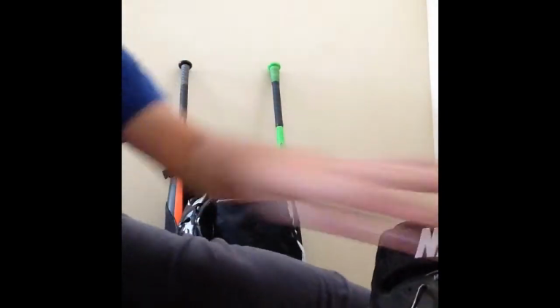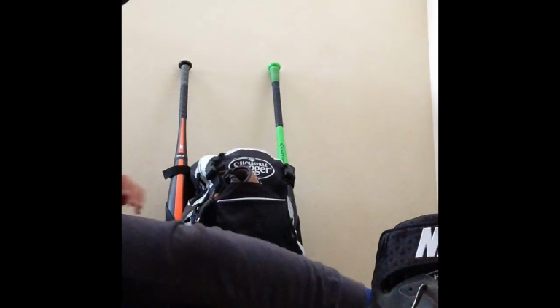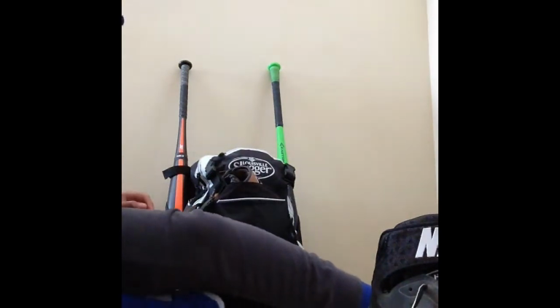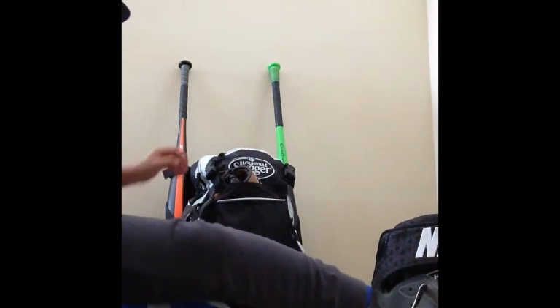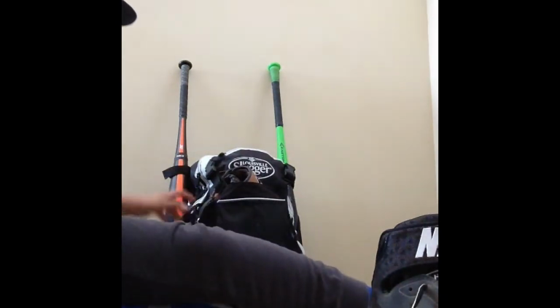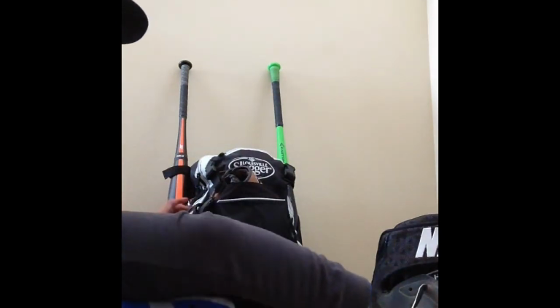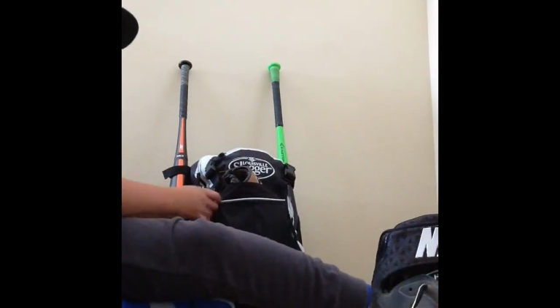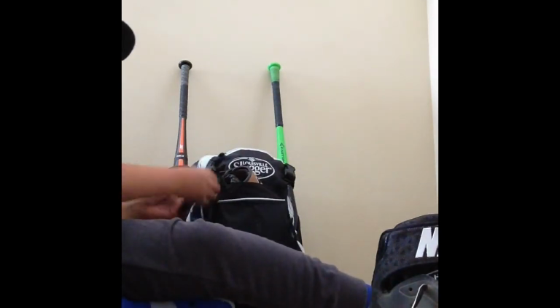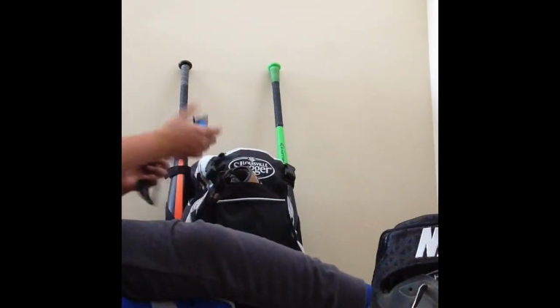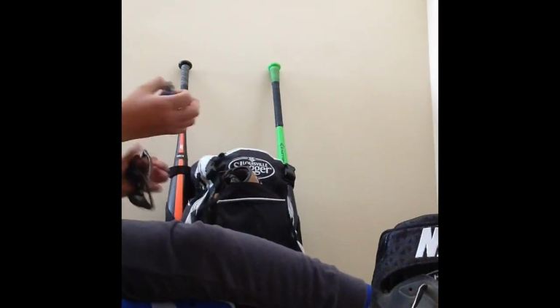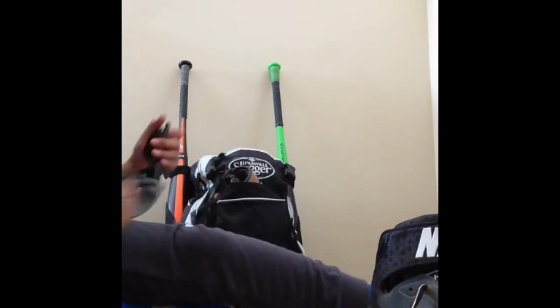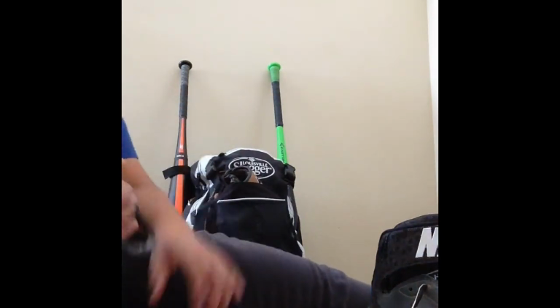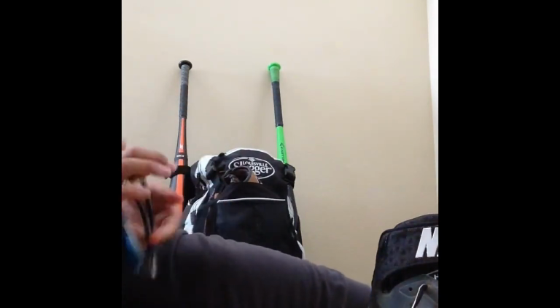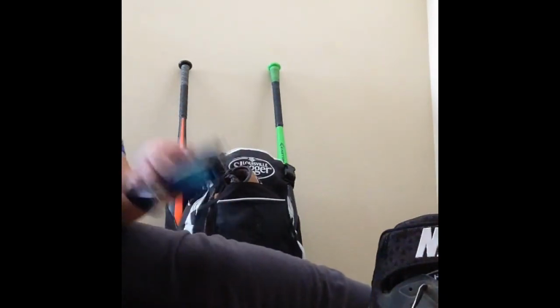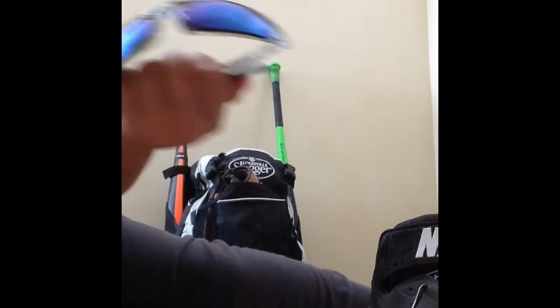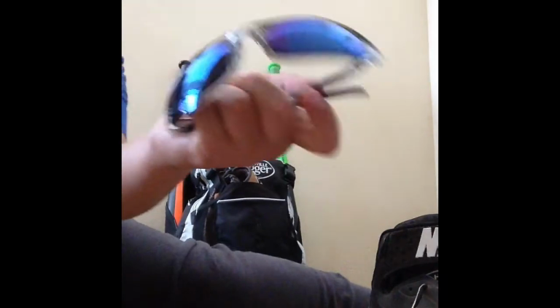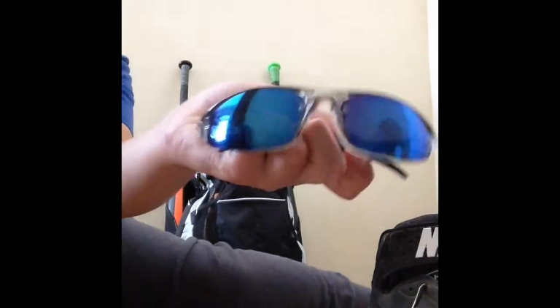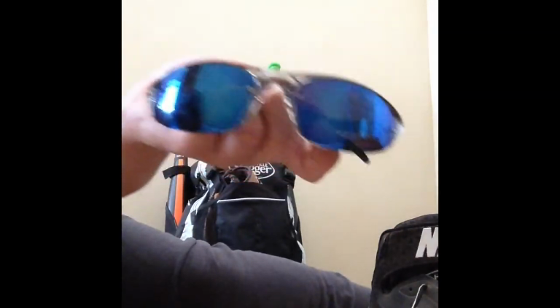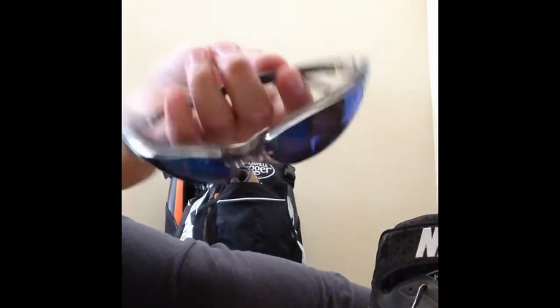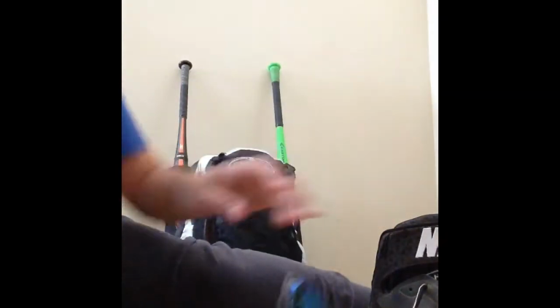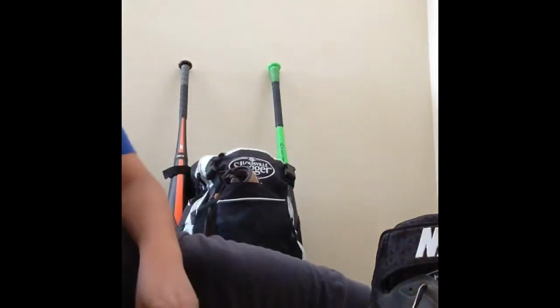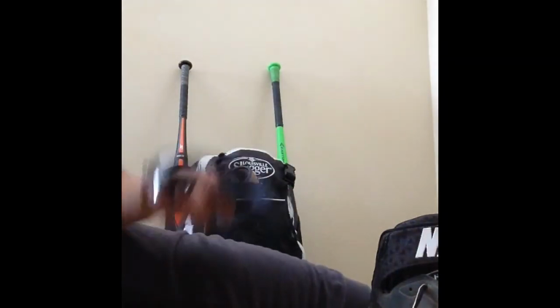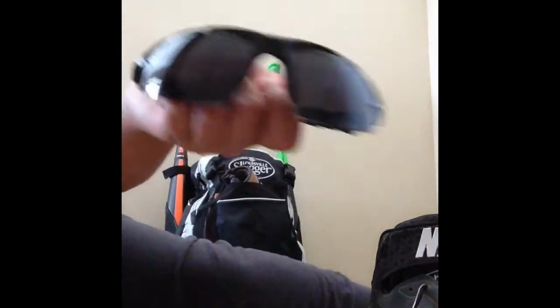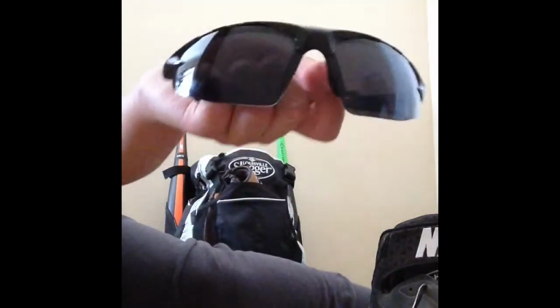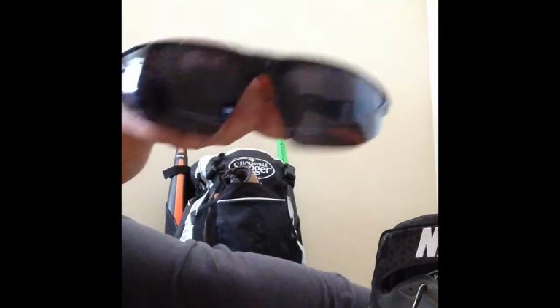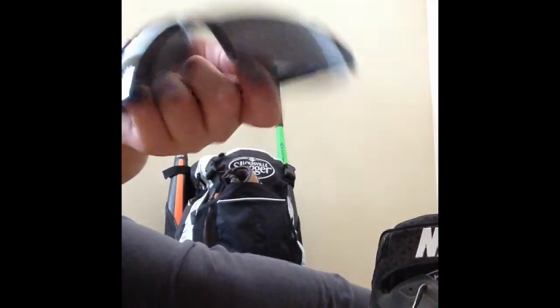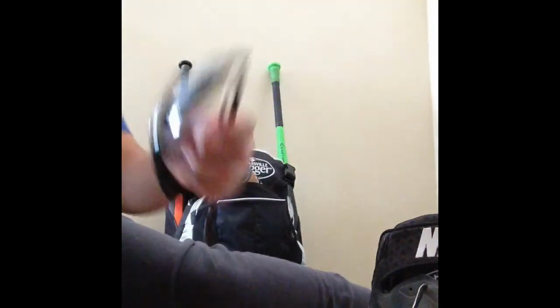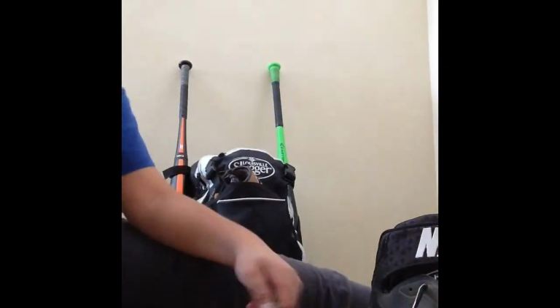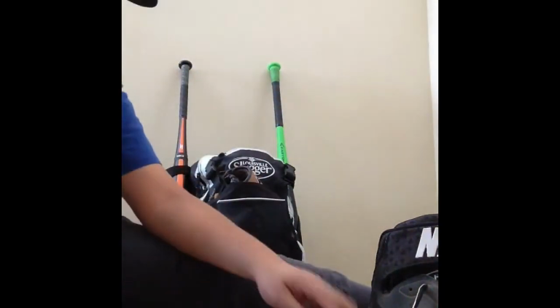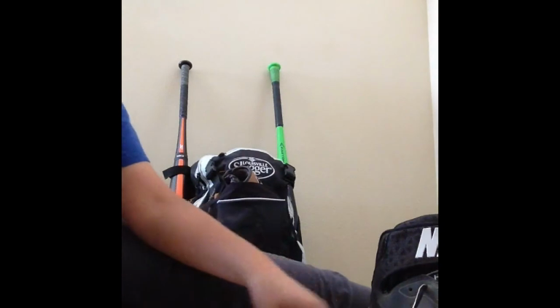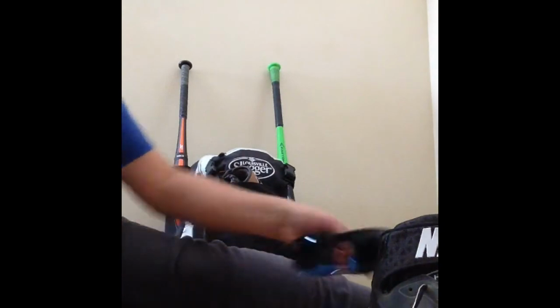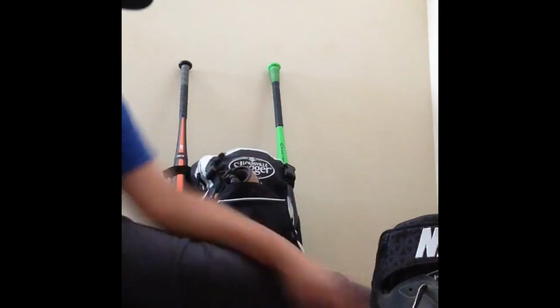Next are my glasses — nothing special, they just get the job done. I like the way these look and they're only about 20 bucks.